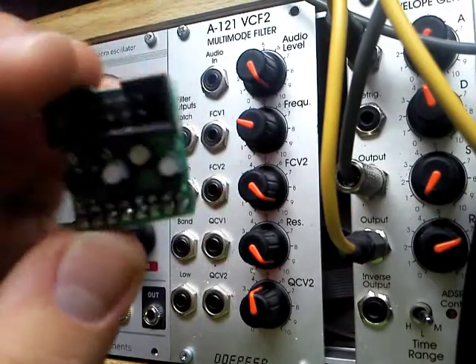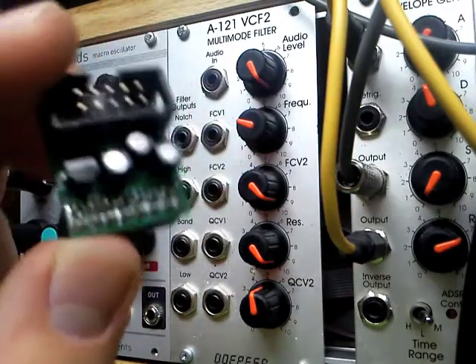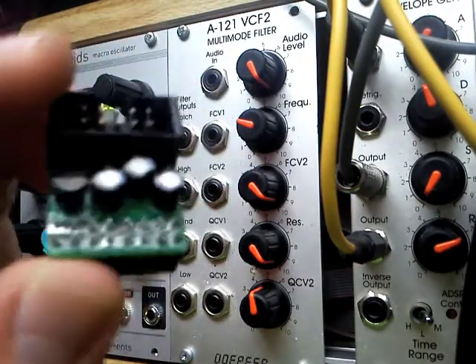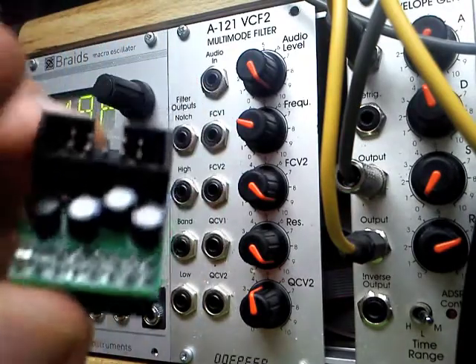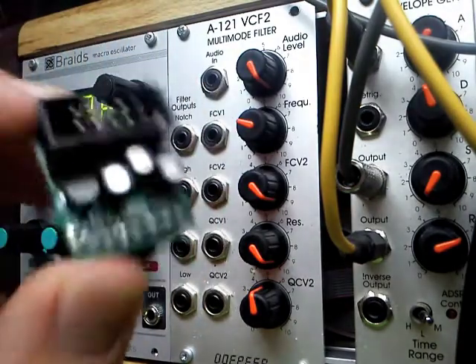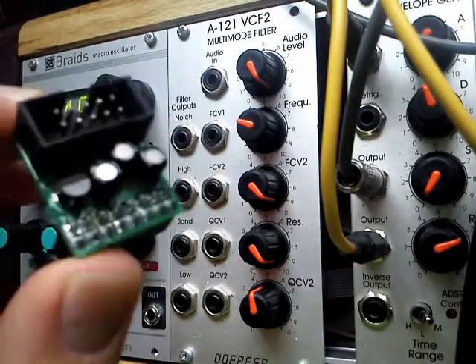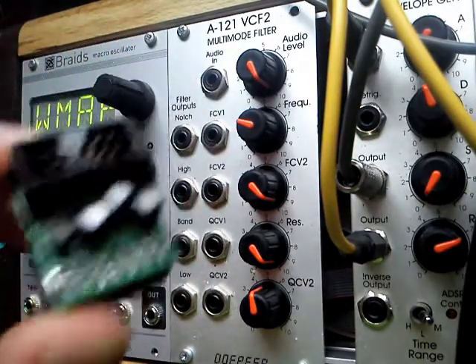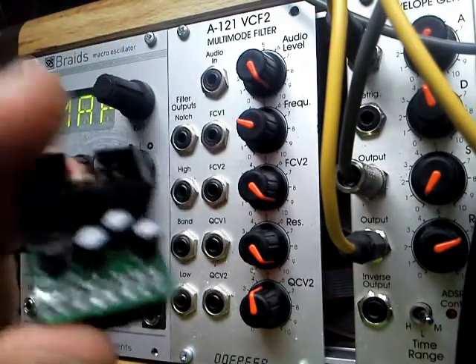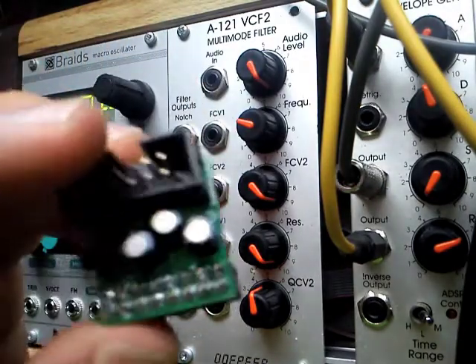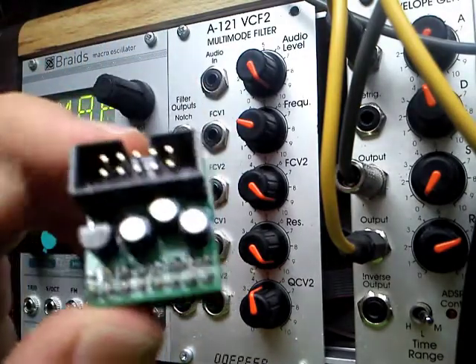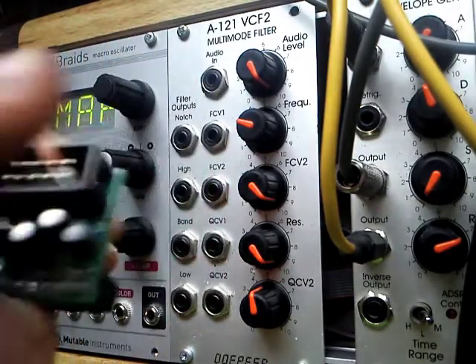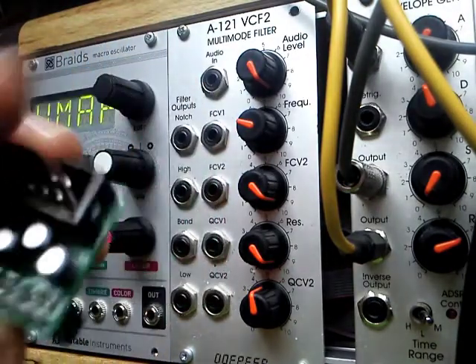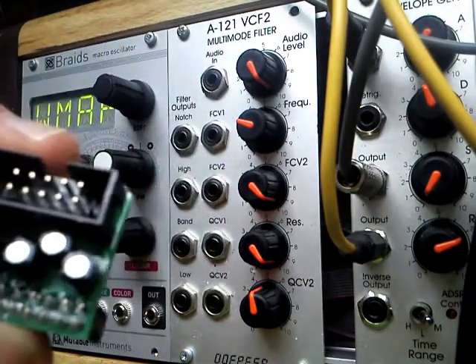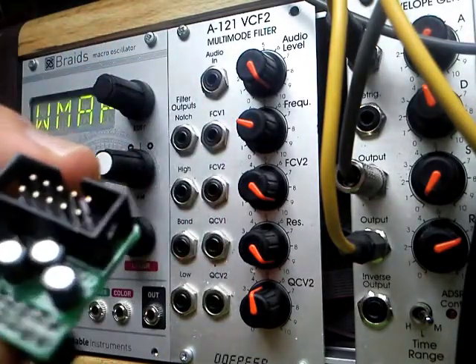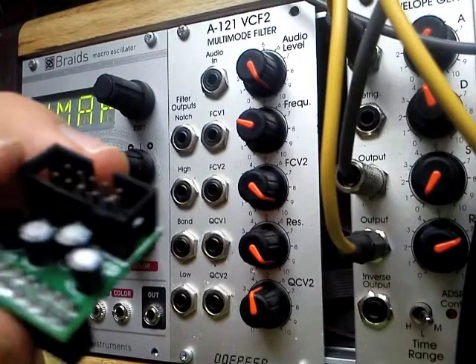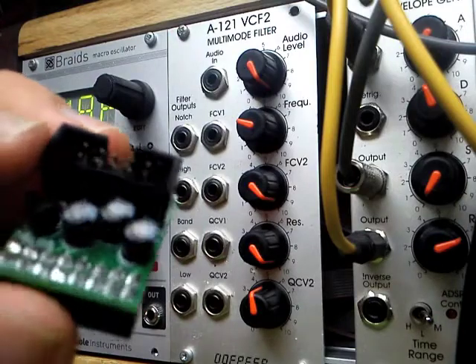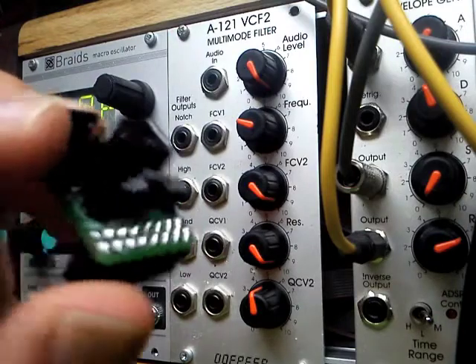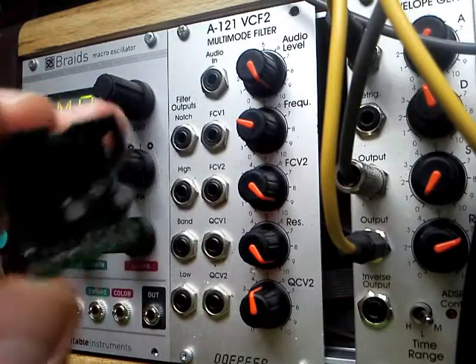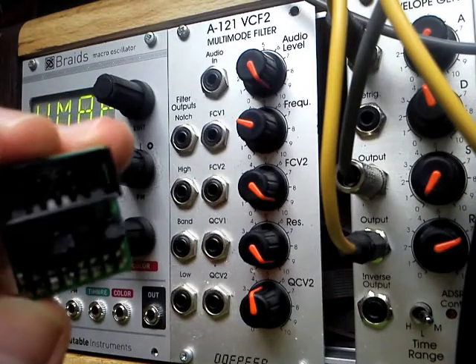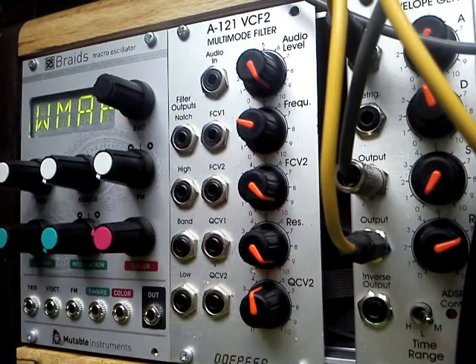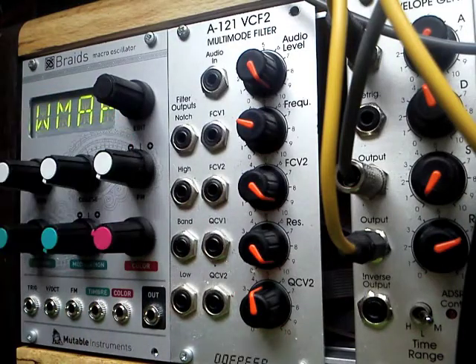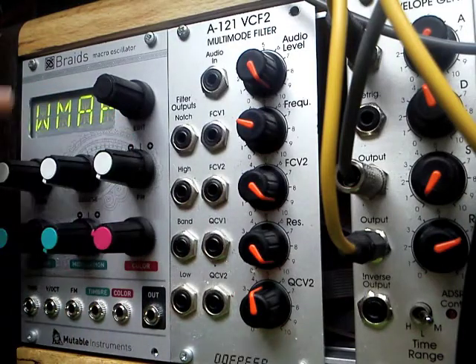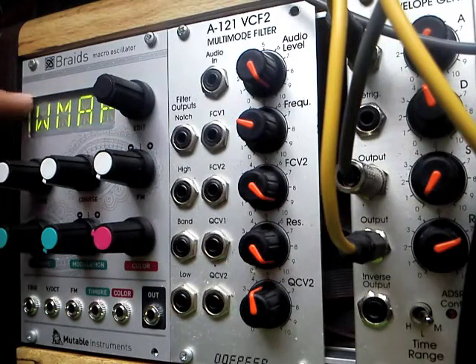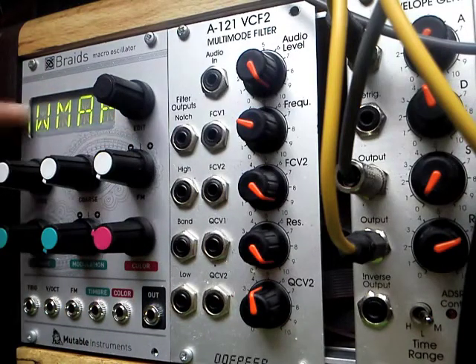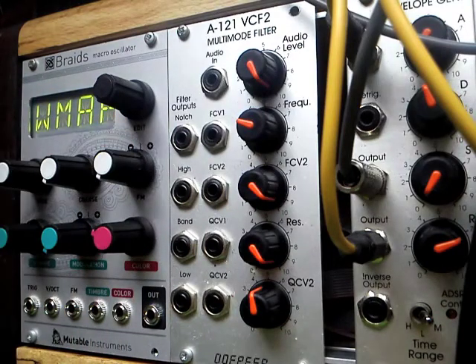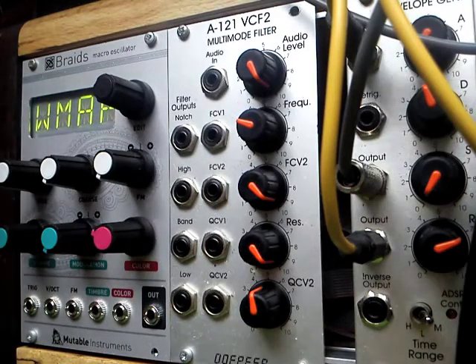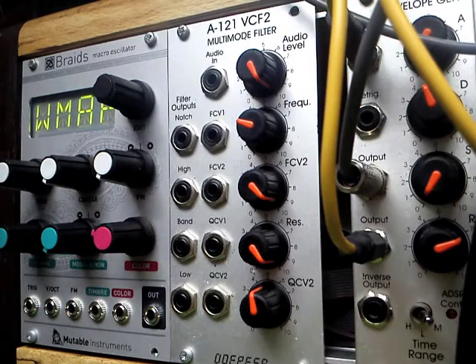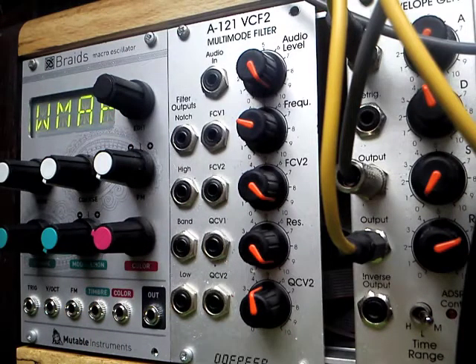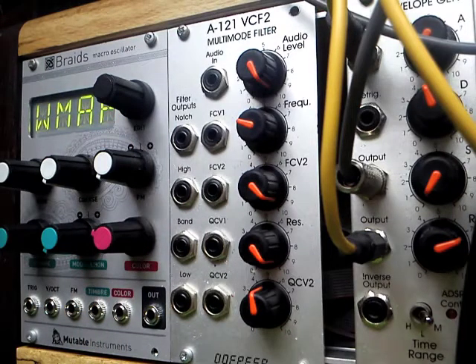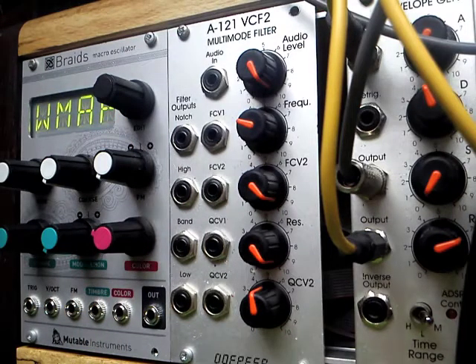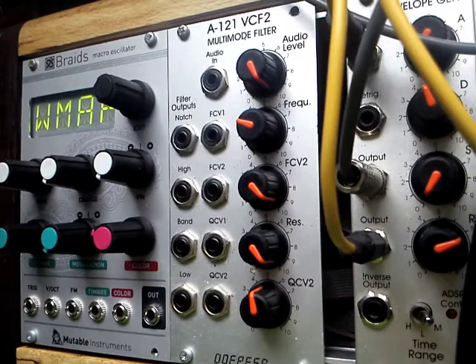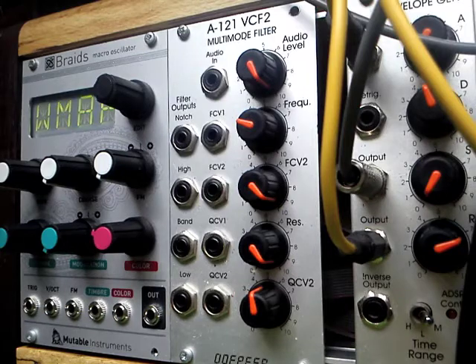By the way, this is the shrouded version, so this has the box around the 10-pin header. What I'm using inside here is an unshrouded version, which I'll show you in a moment.